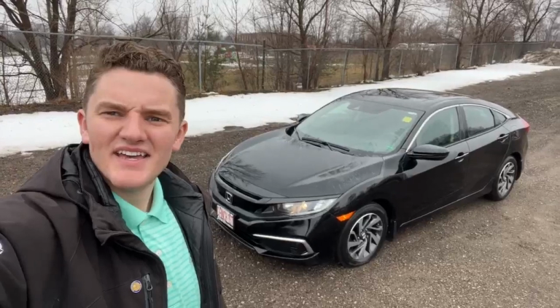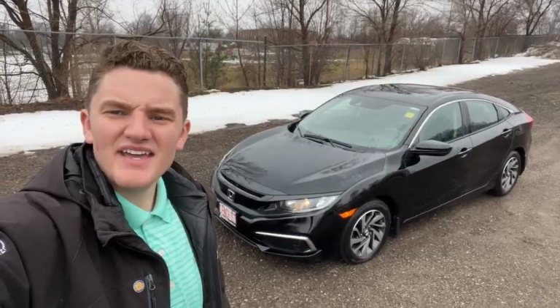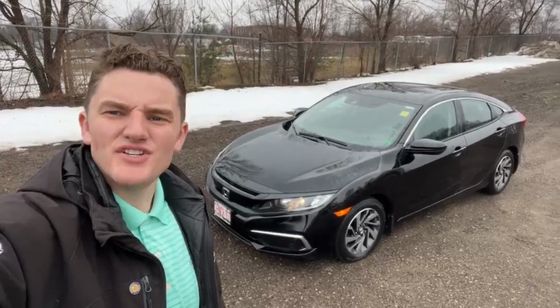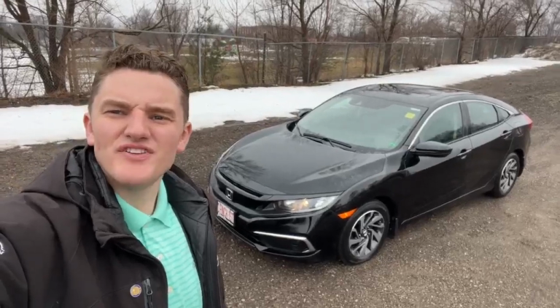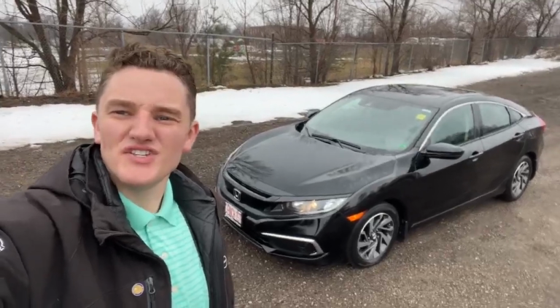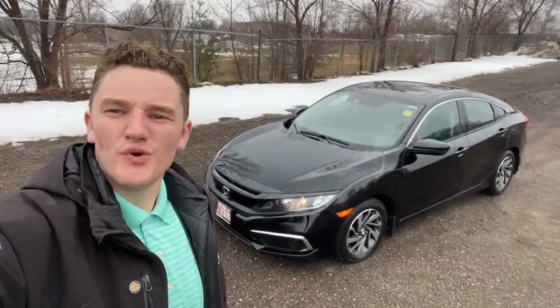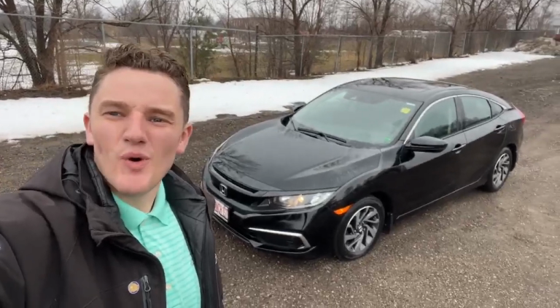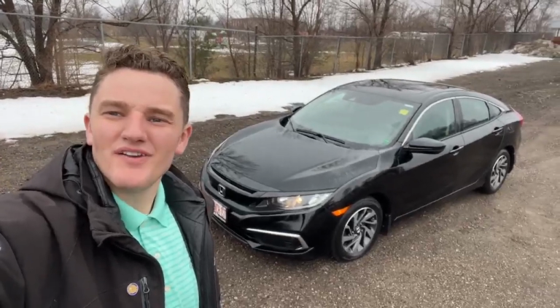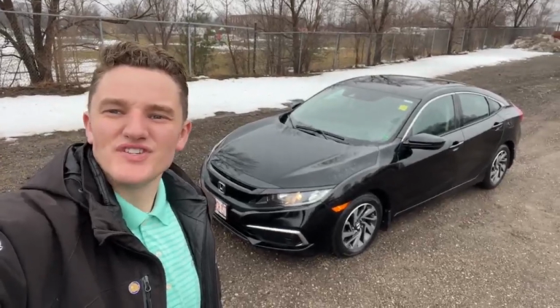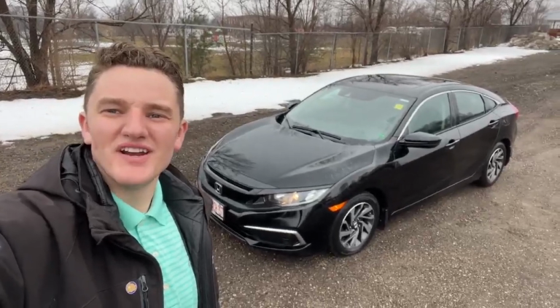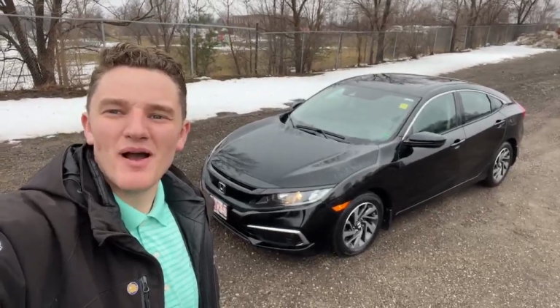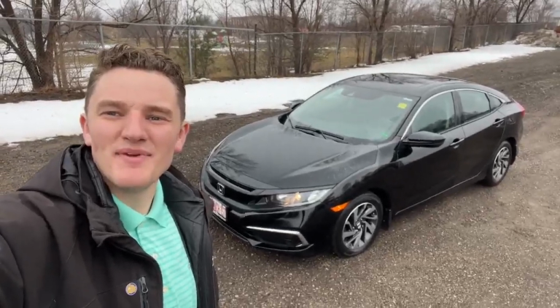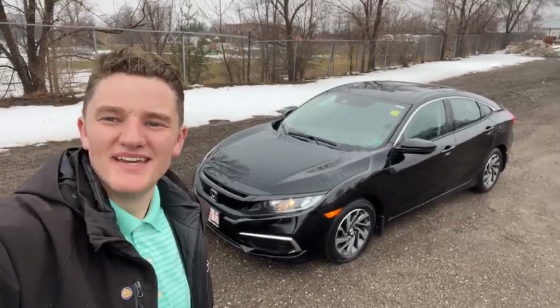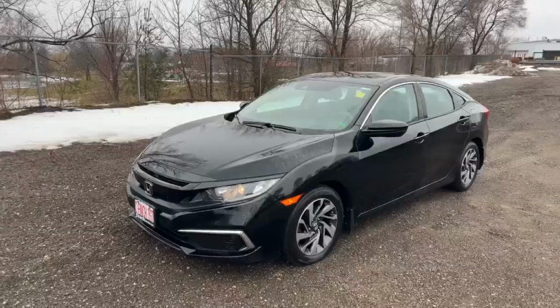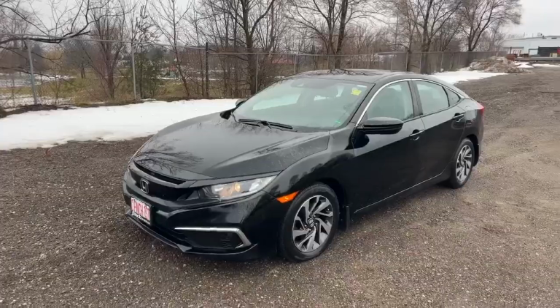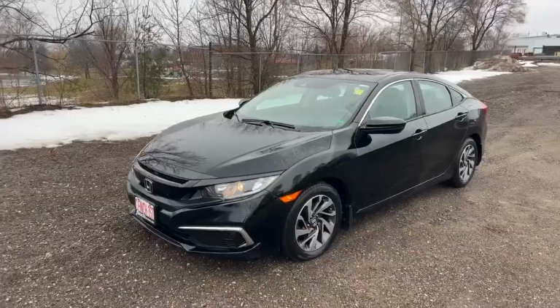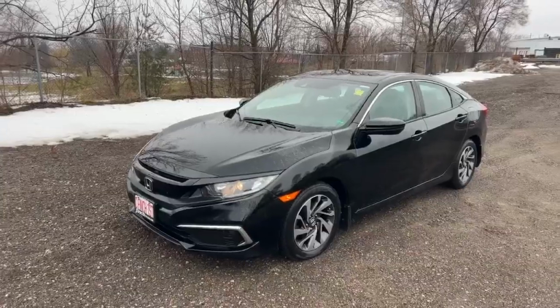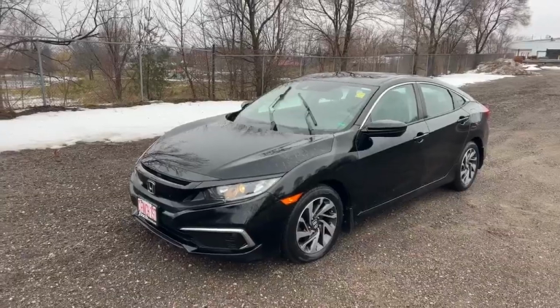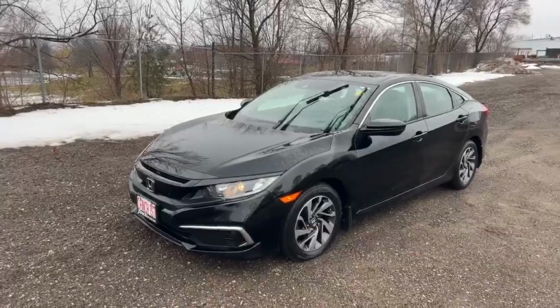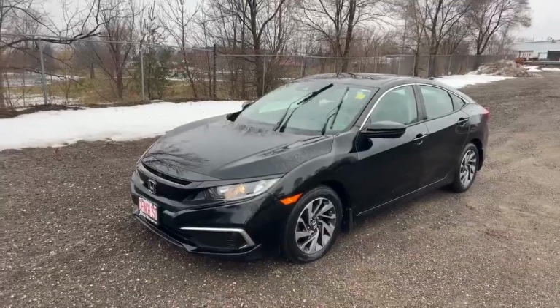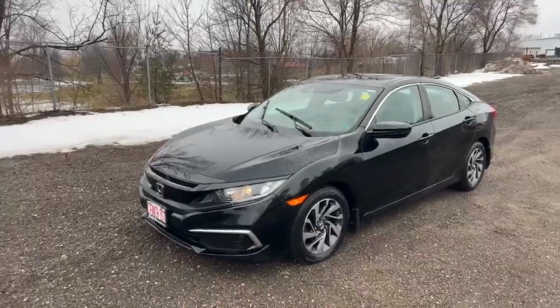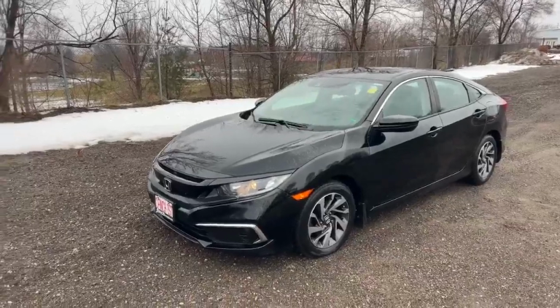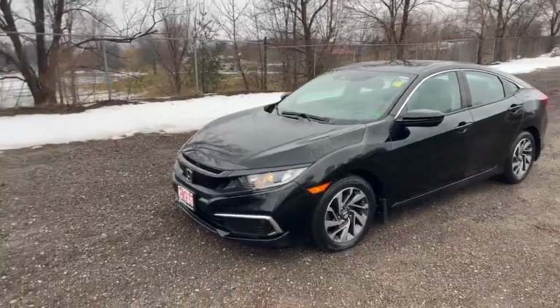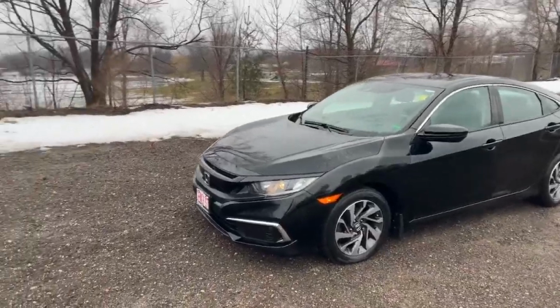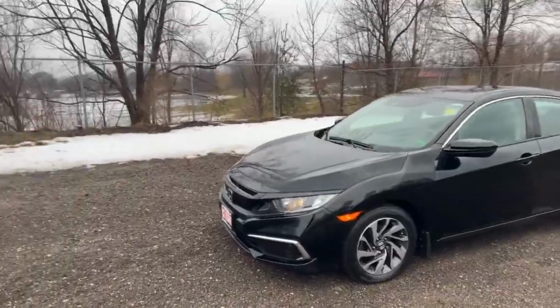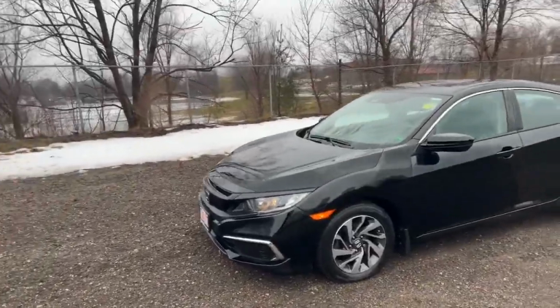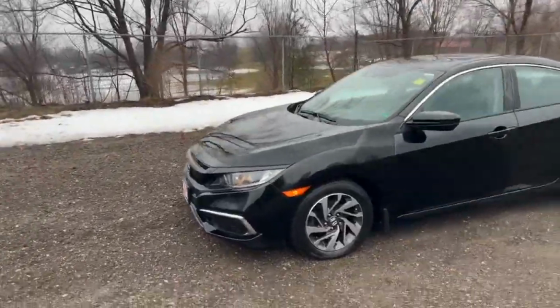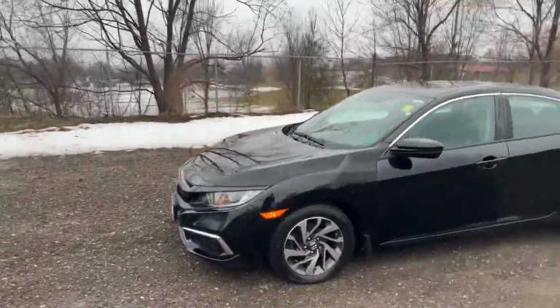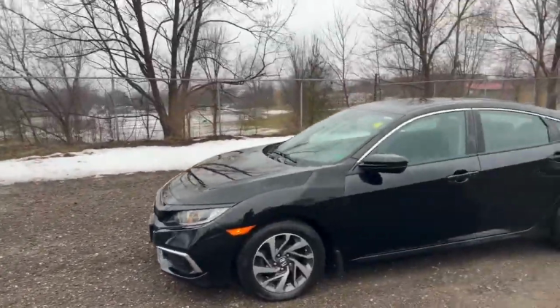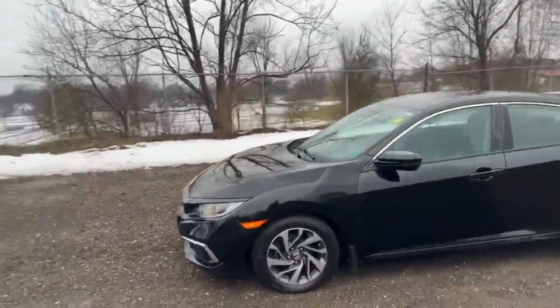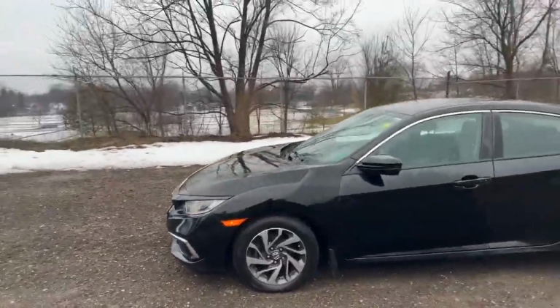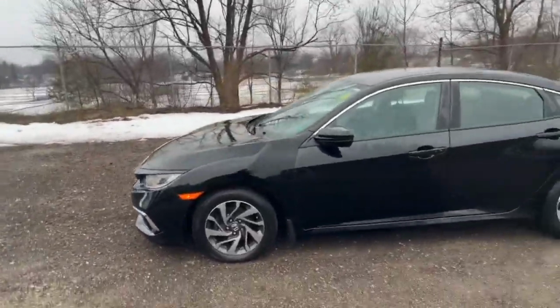Hey, it's Oss here, Fitchy. I'm going to do a quick walk around this recent trade-in. Check out this 2019 Honda Civic — just traded in last night.